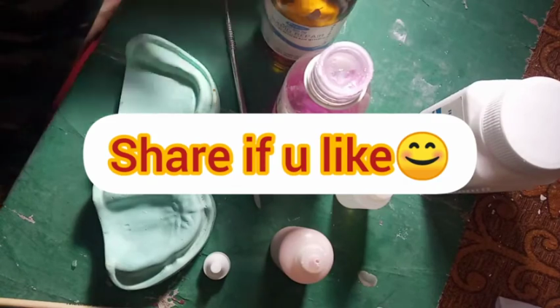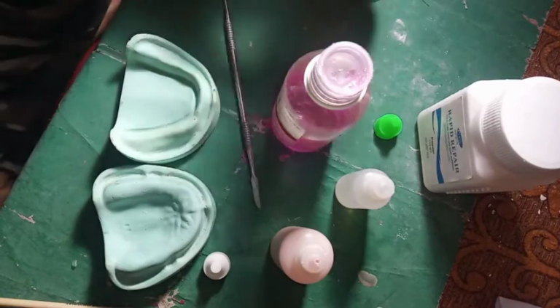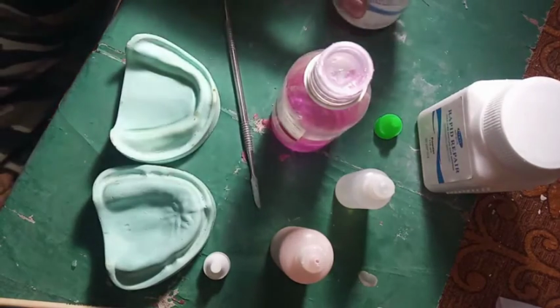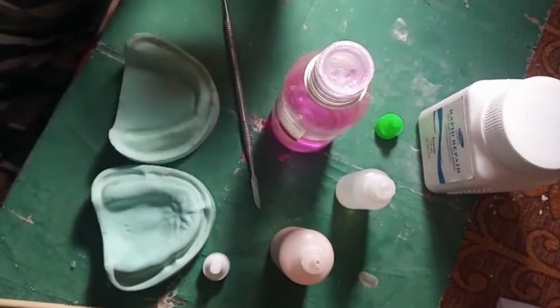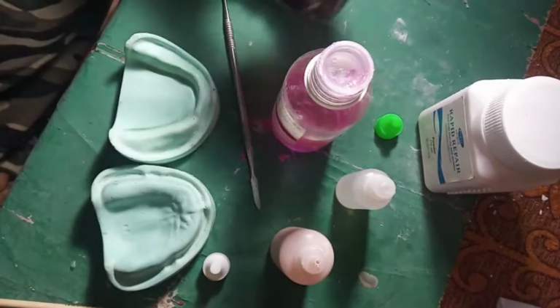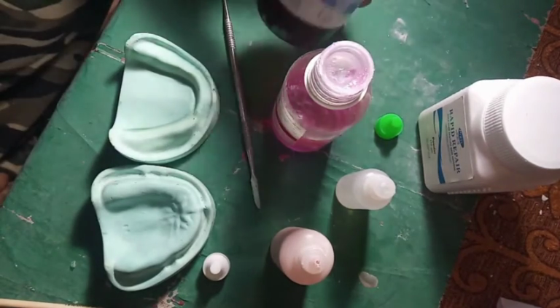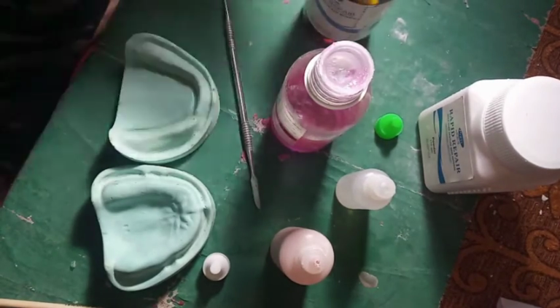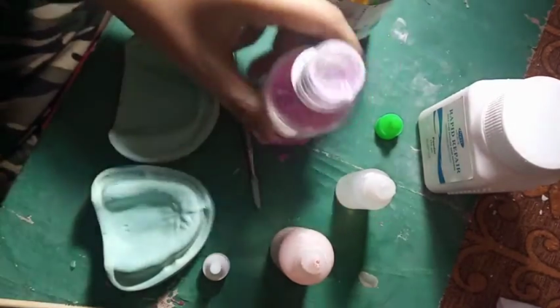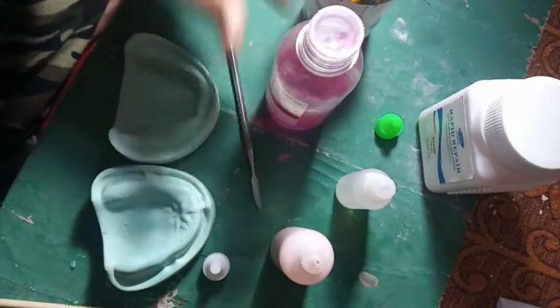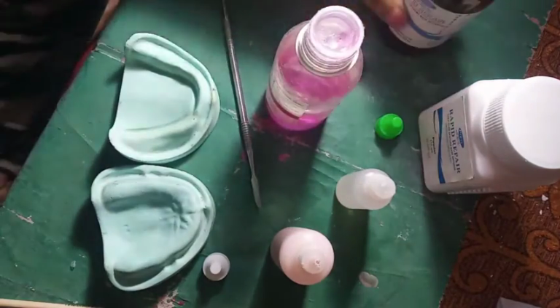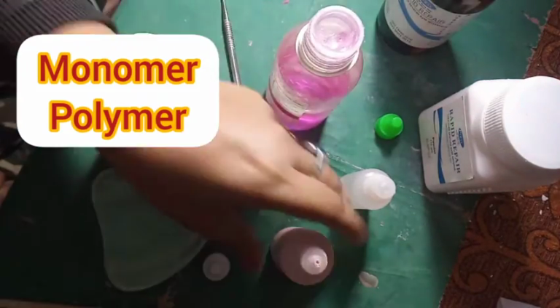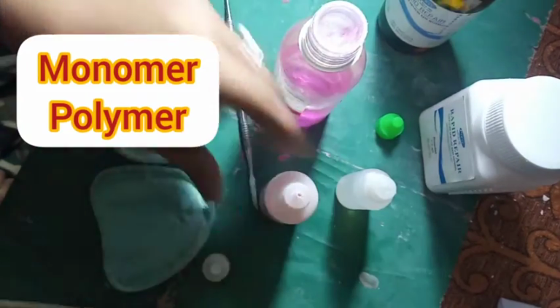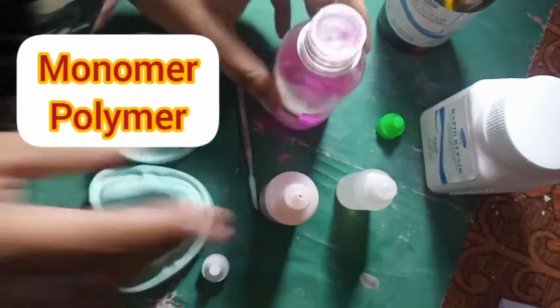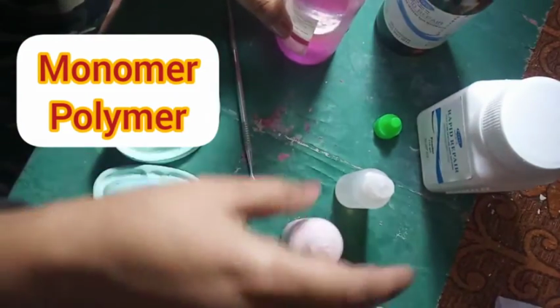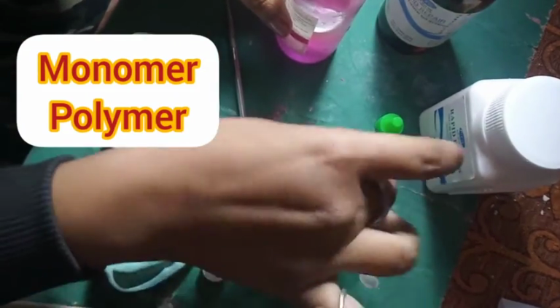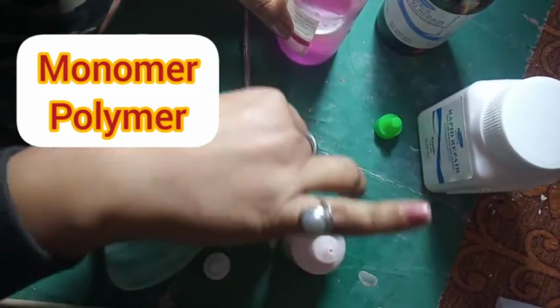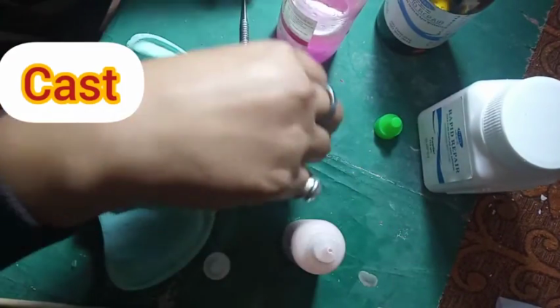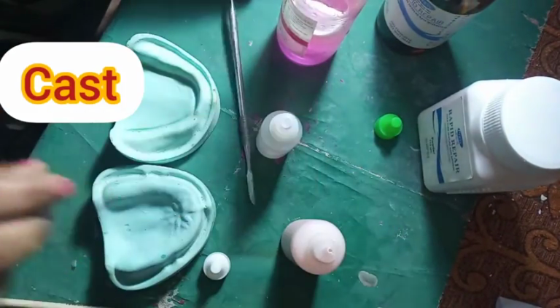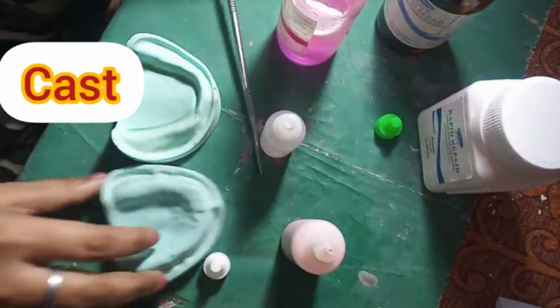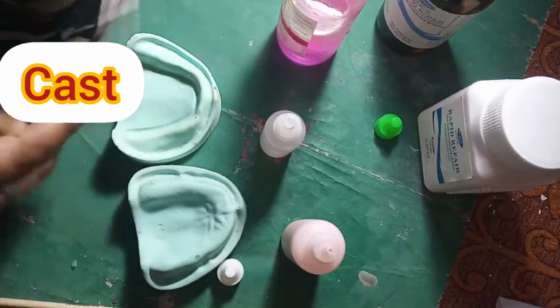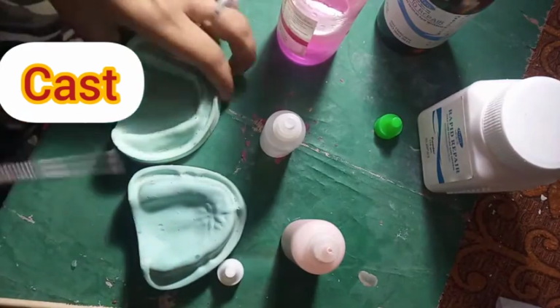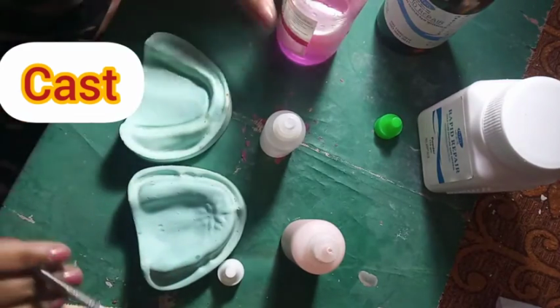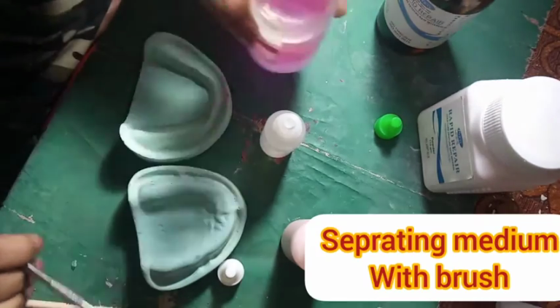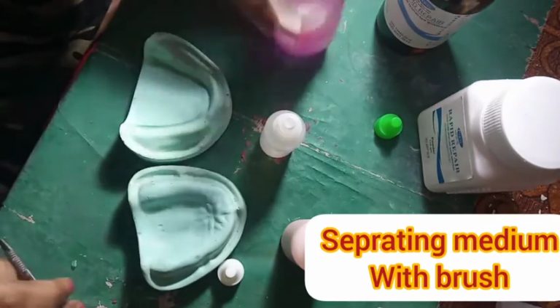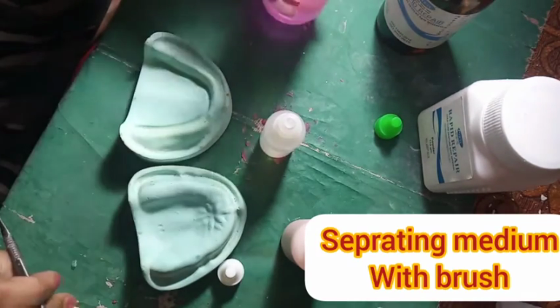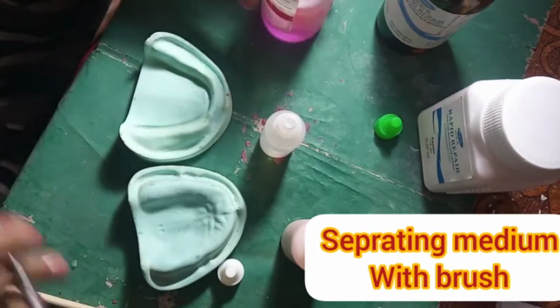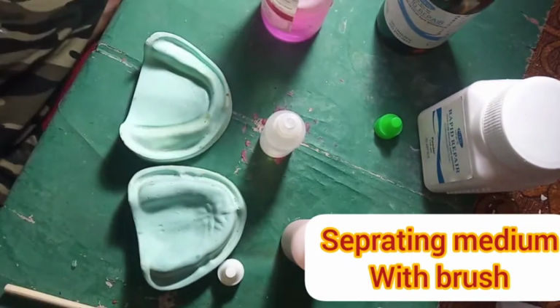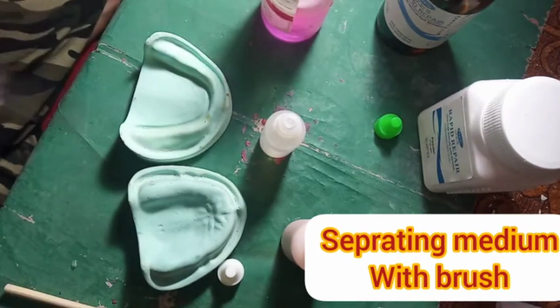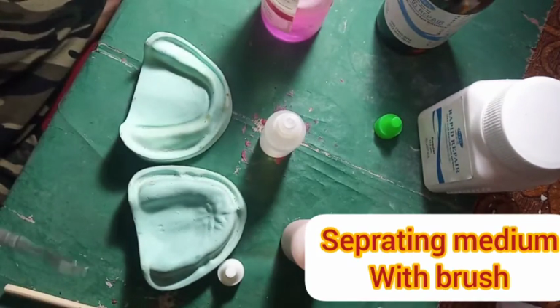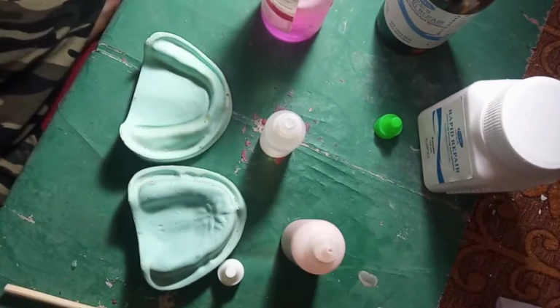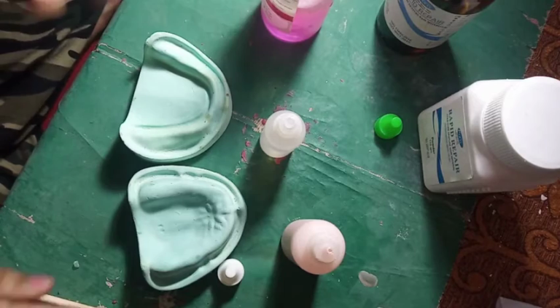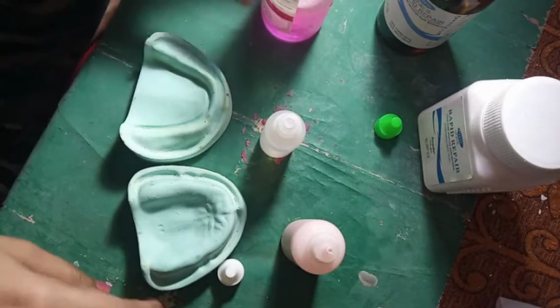So, what do we need? Monomer, Polymer, an eye dropper. And we need two casts. We need a cold mold seal. We need a brush to apply it. We need a carver to remove the acrylic from the cast.